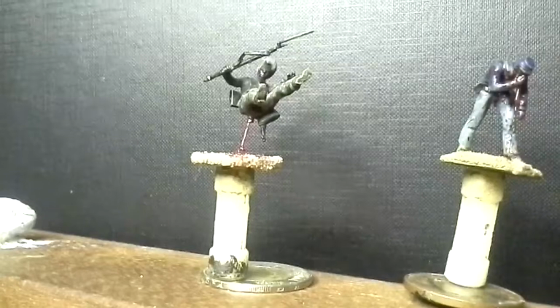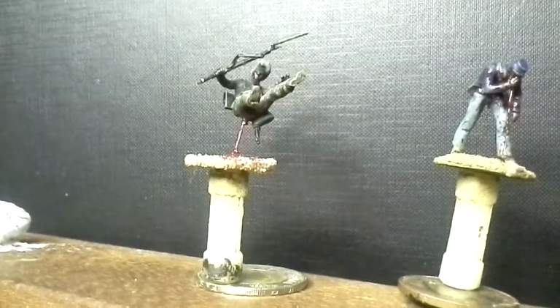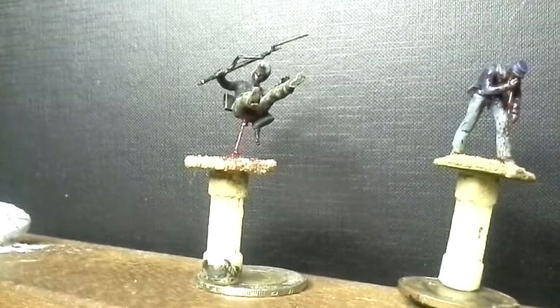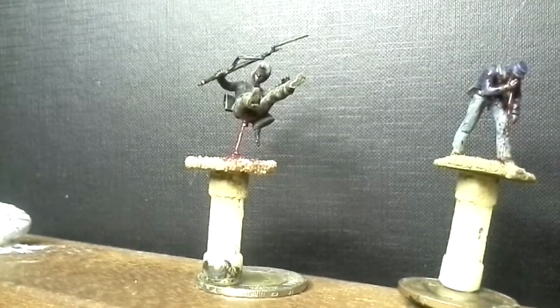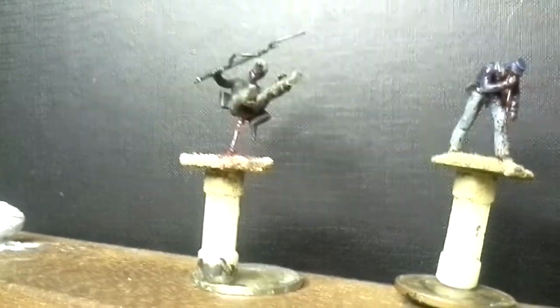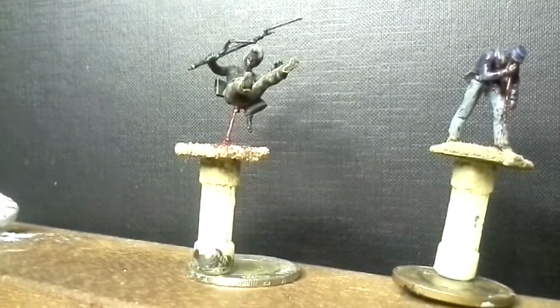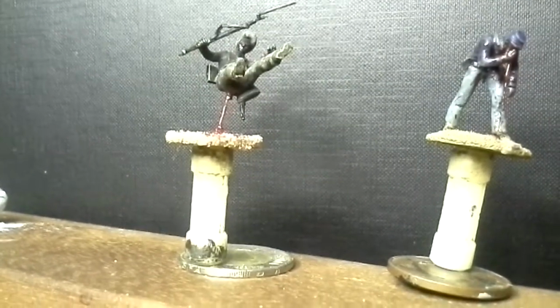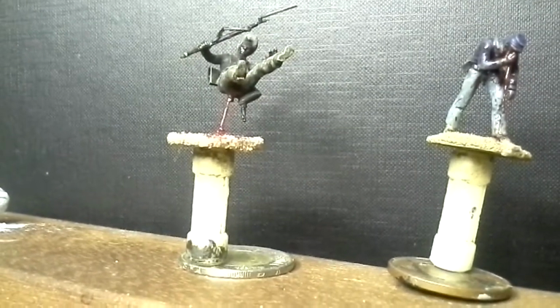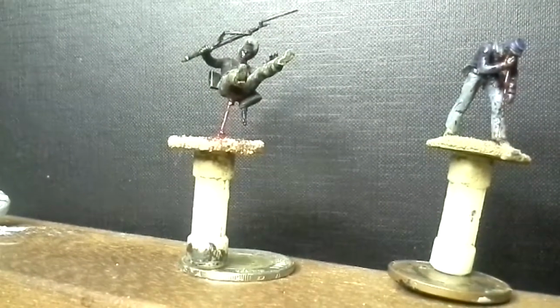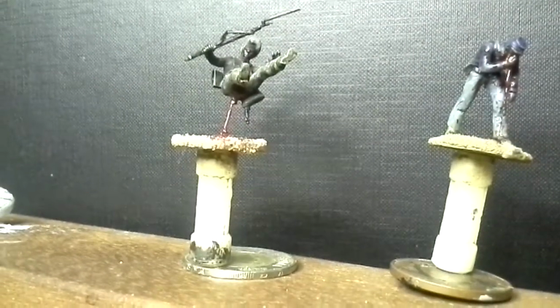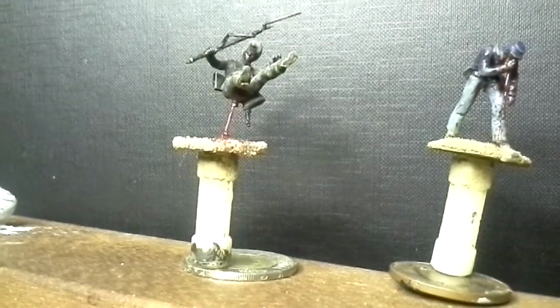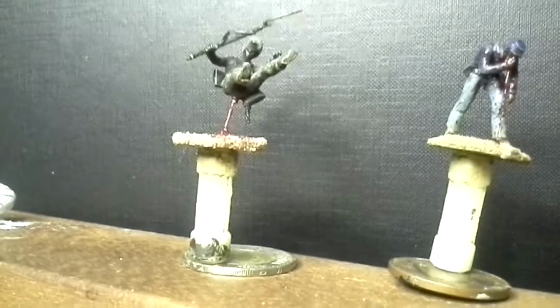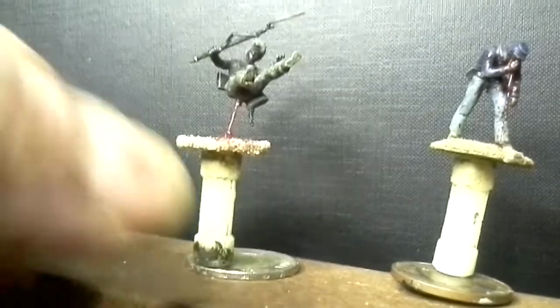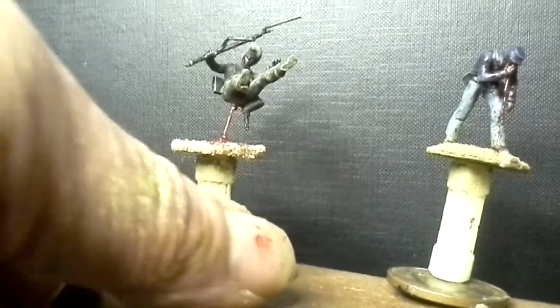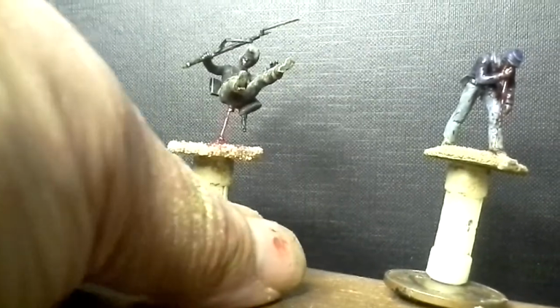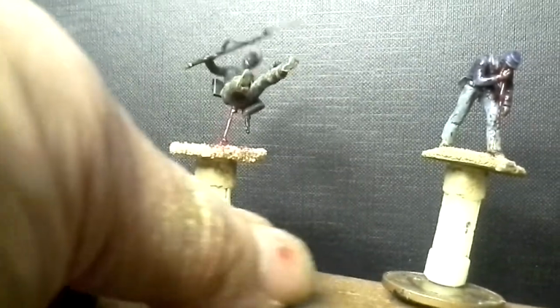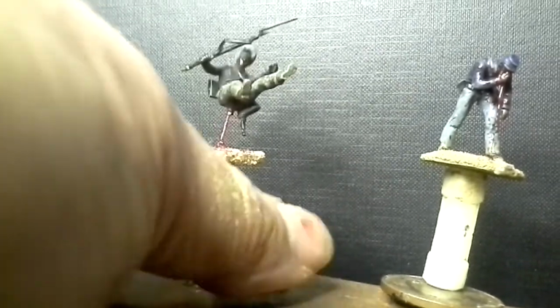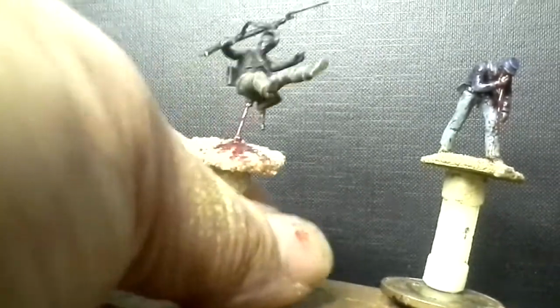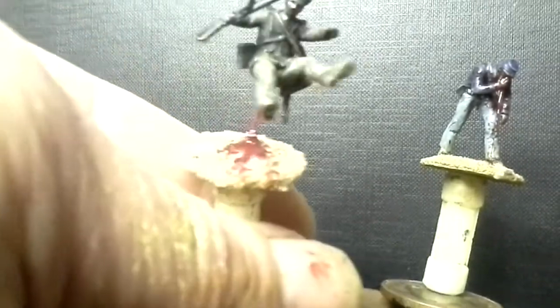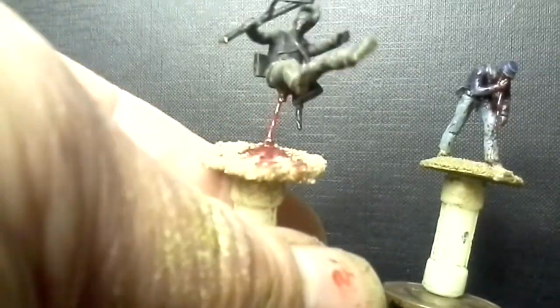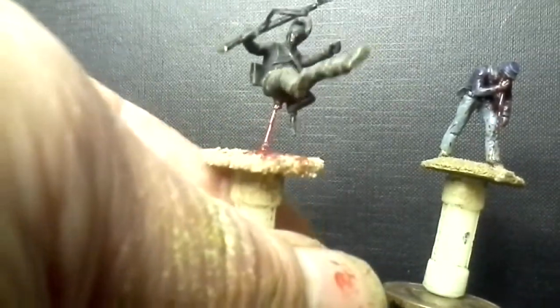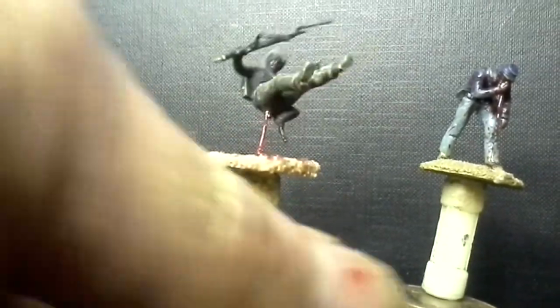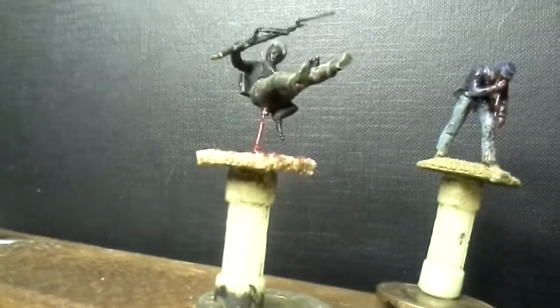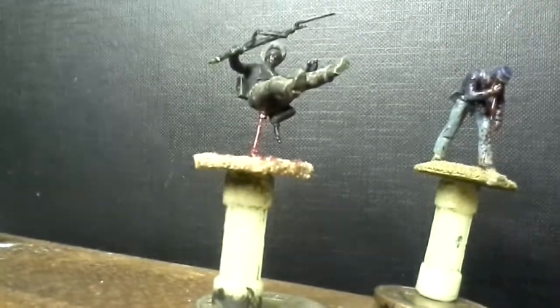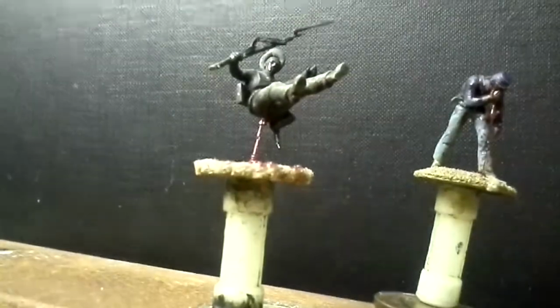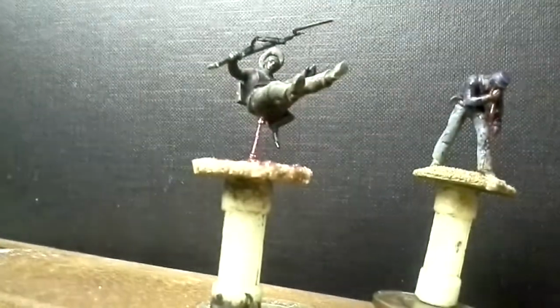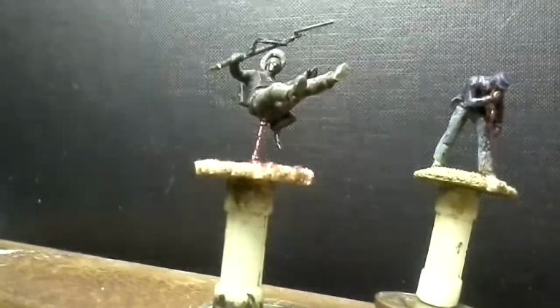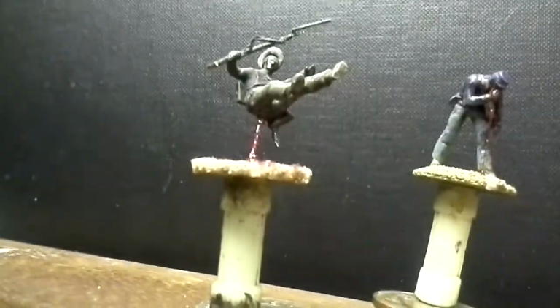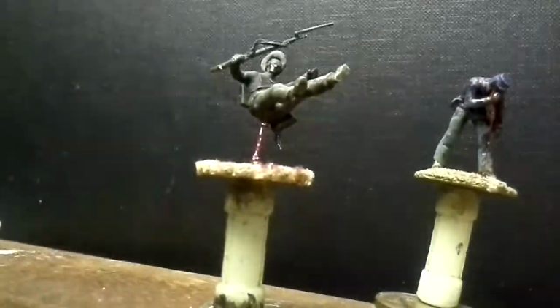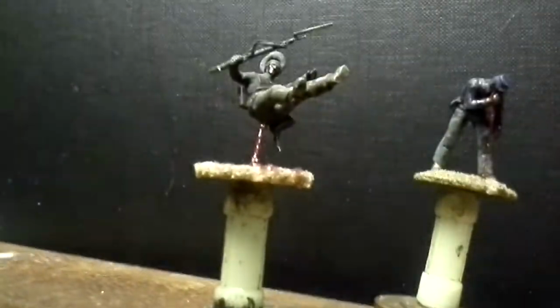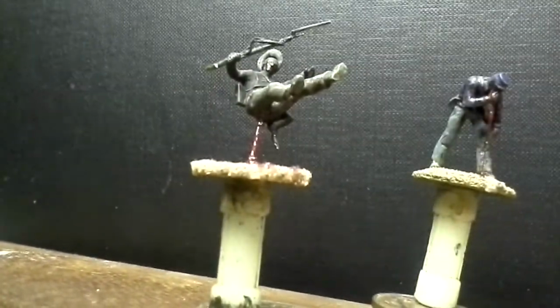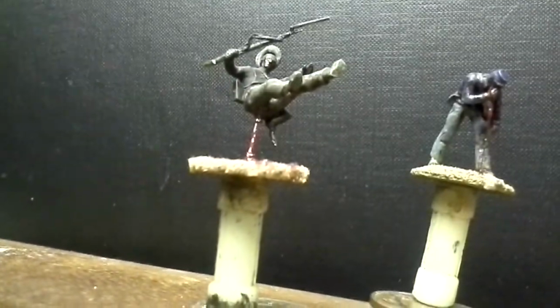Oh hello again, this is part 2. I don't know why my tablet cut out then. I'll try not to move it so much. Let's see if I can... there goes a bit less light on these.